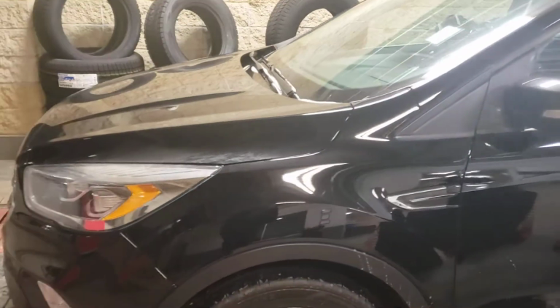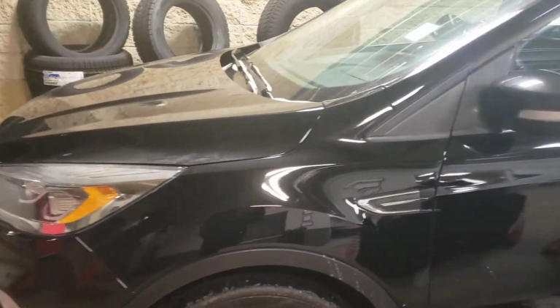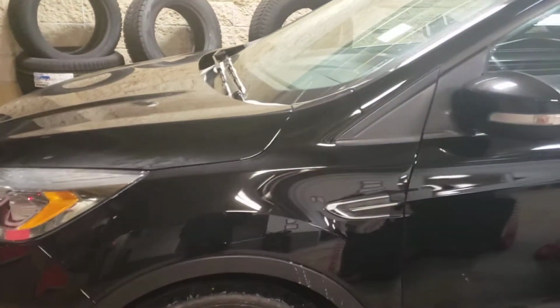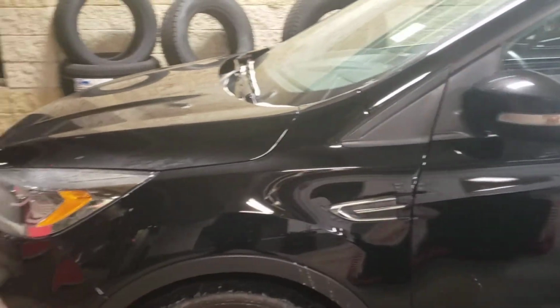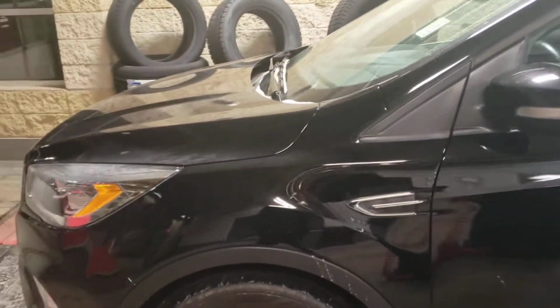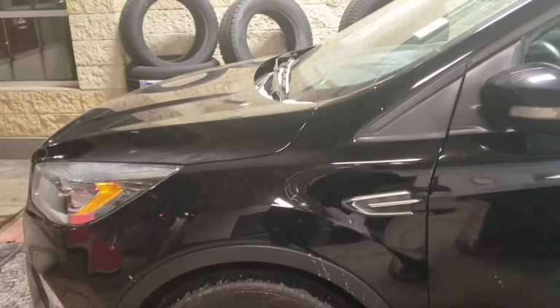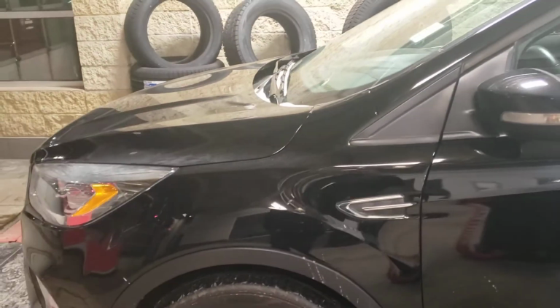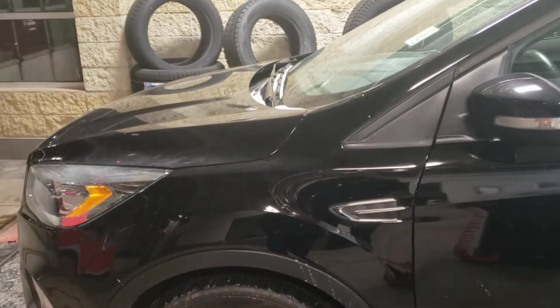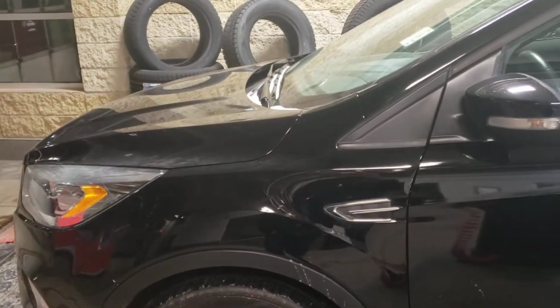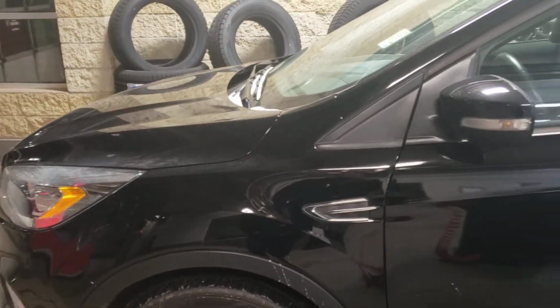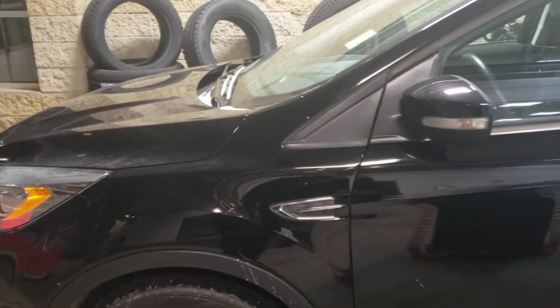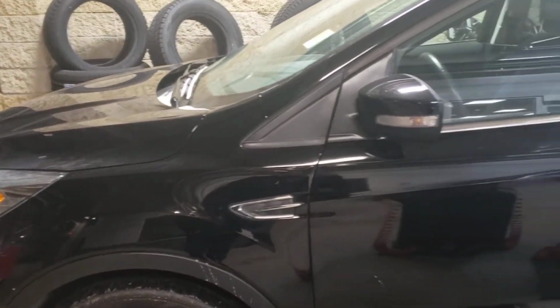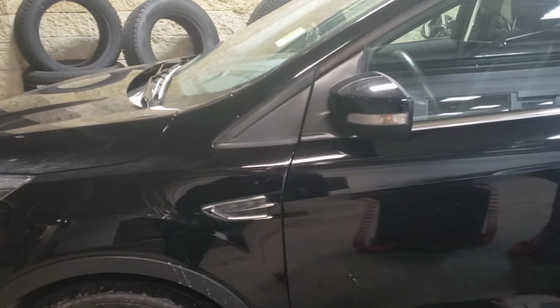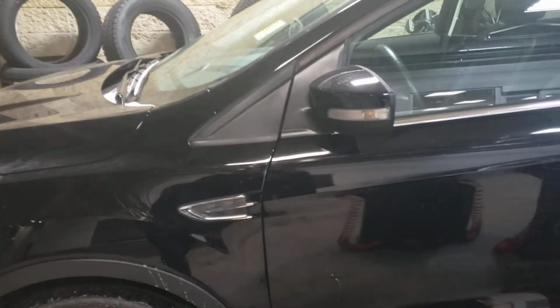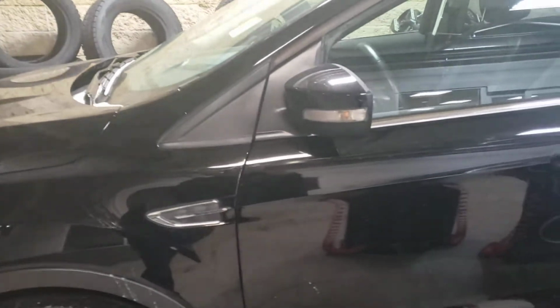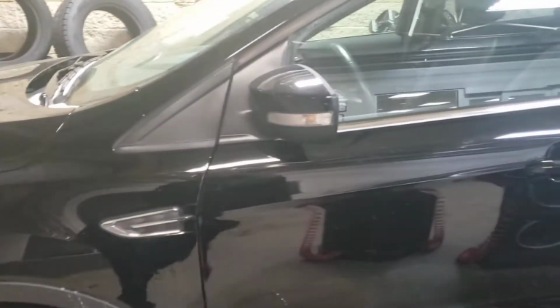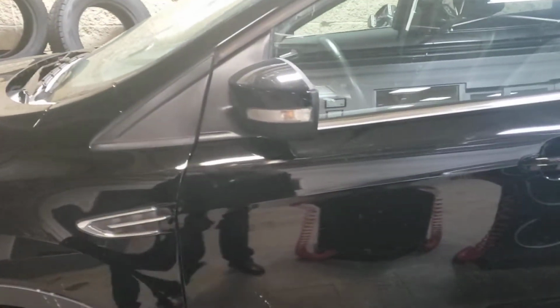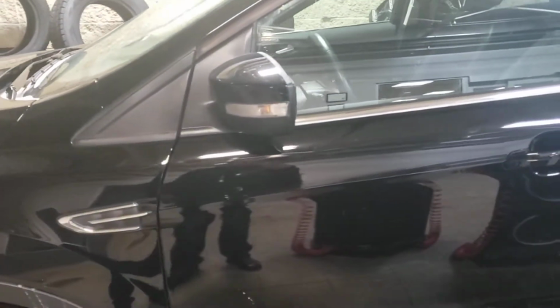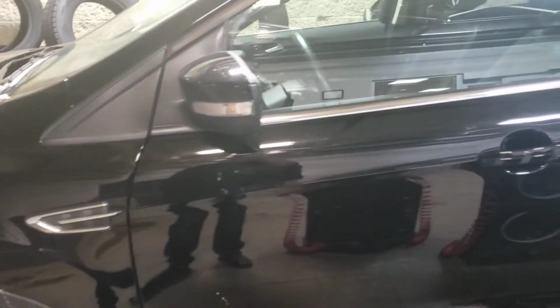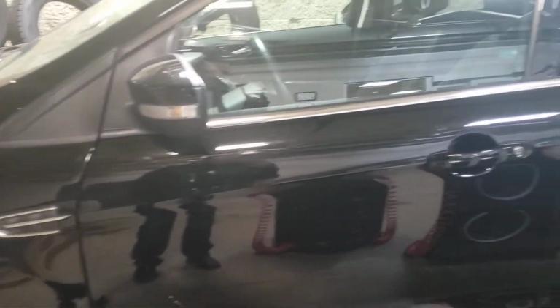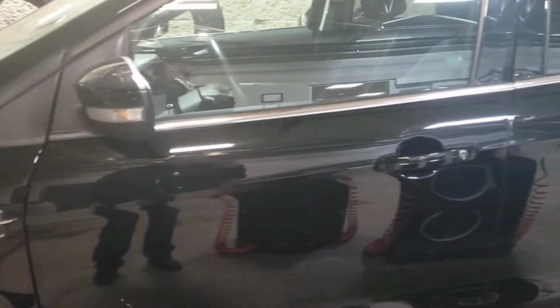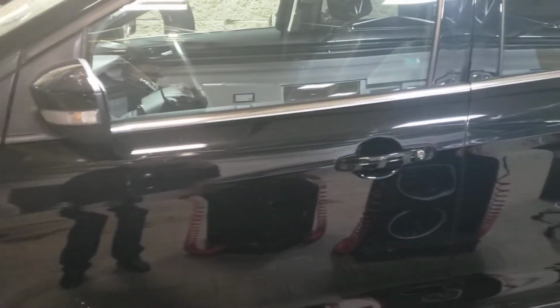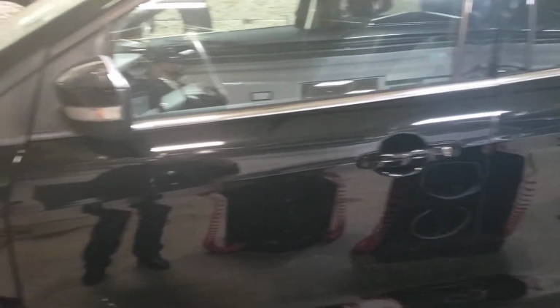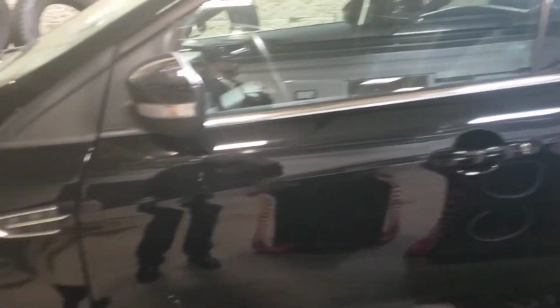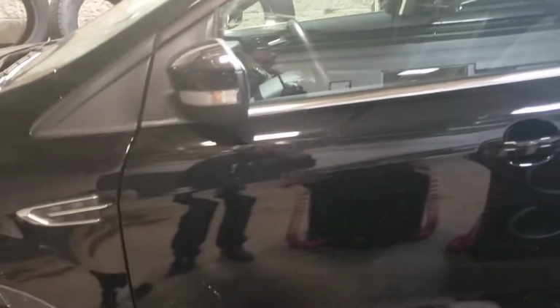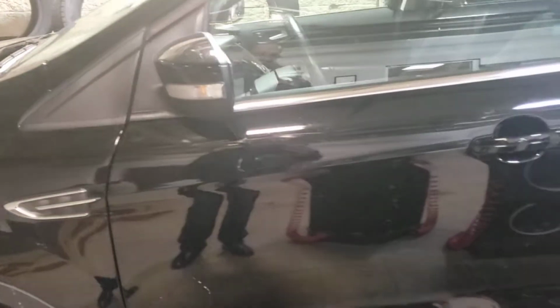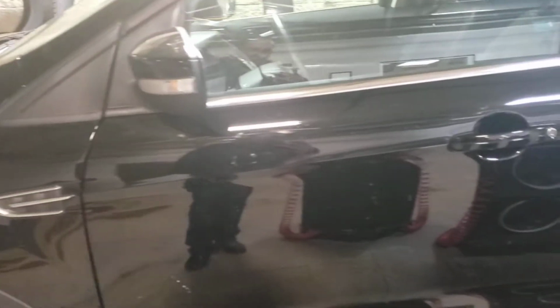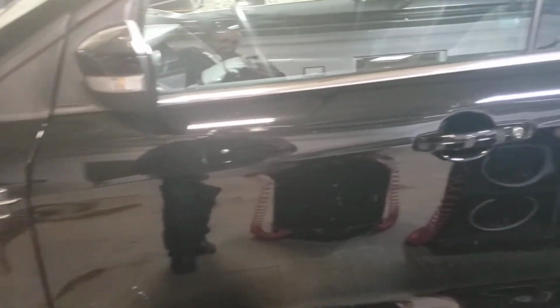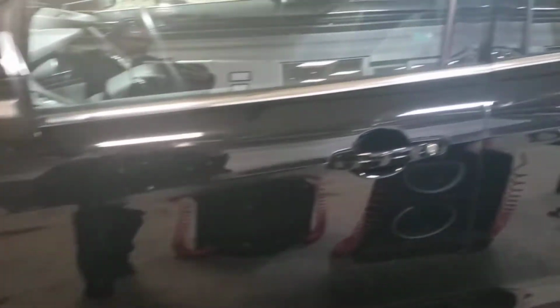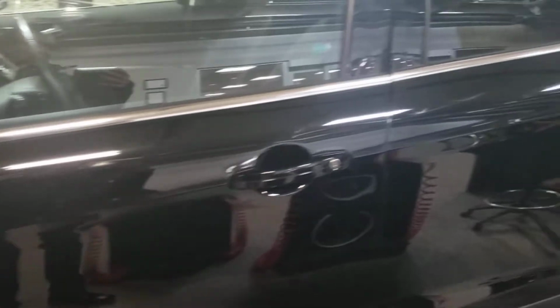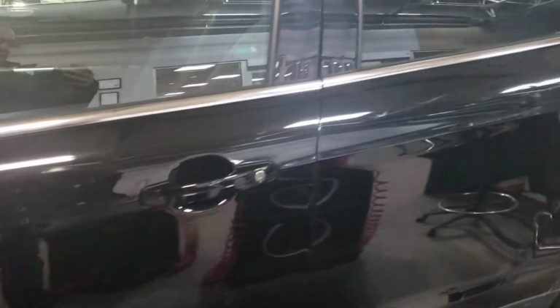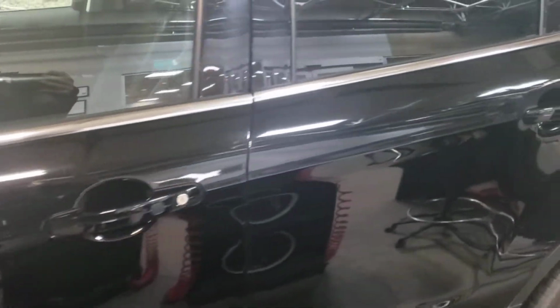It is a one owner as I told you, no damage or accident on it, no scratches or anything like that.